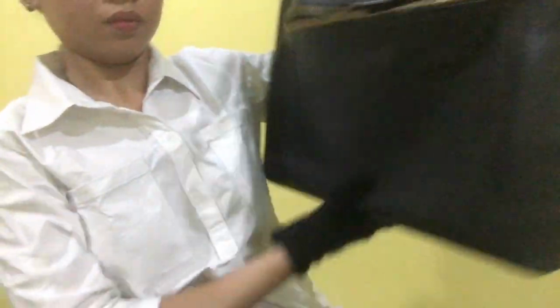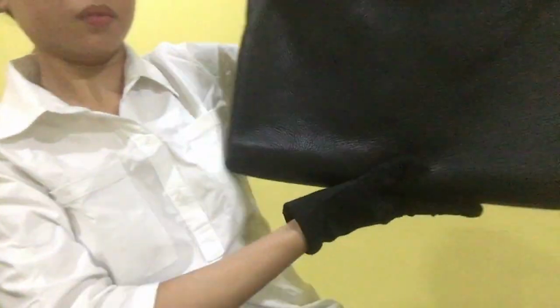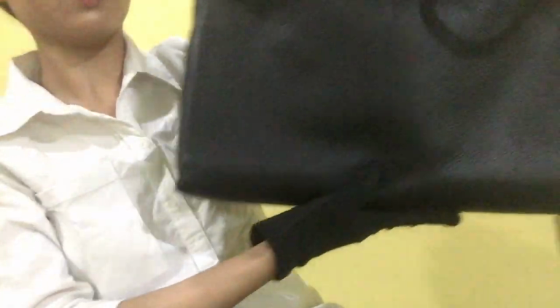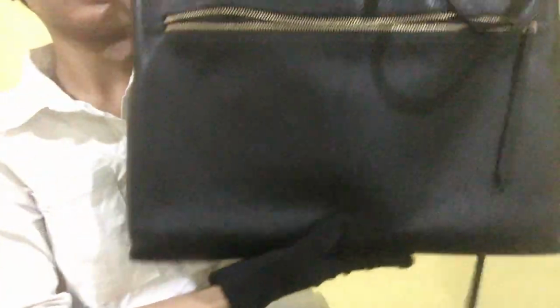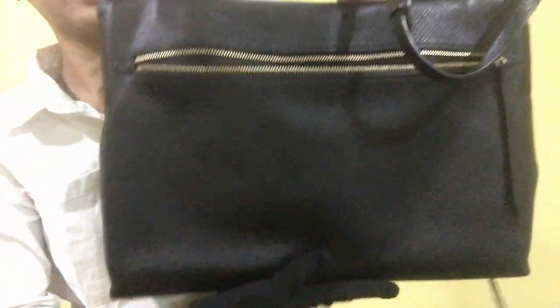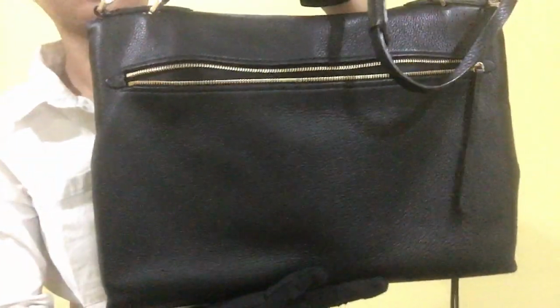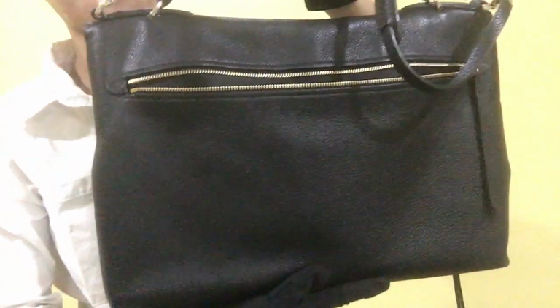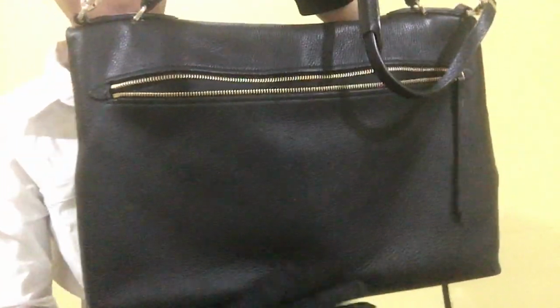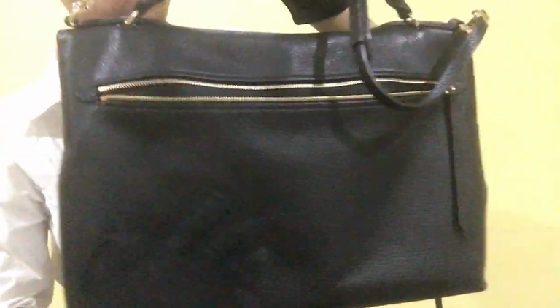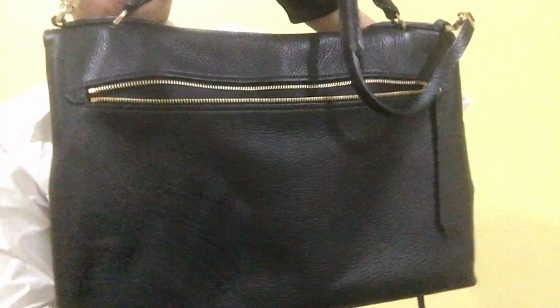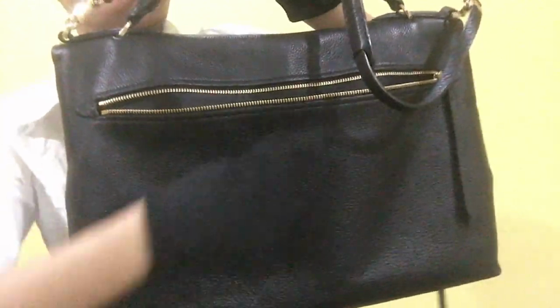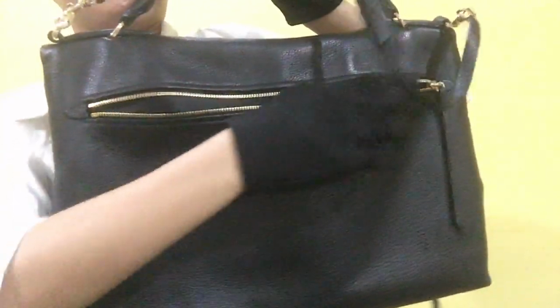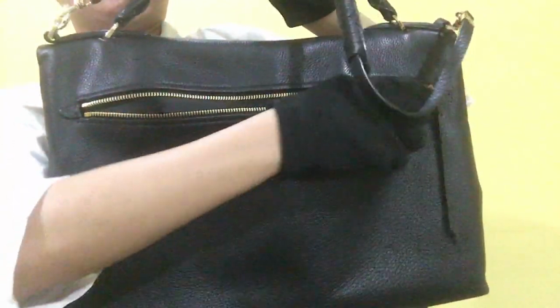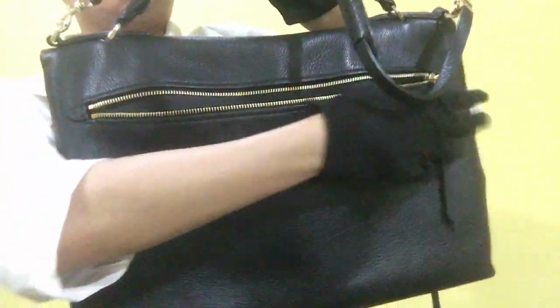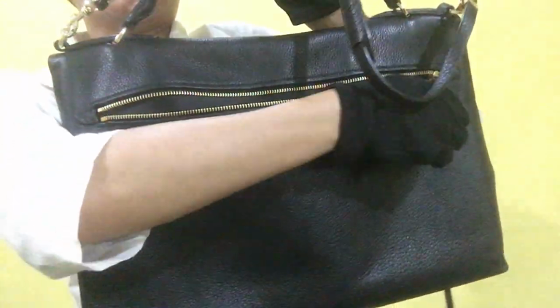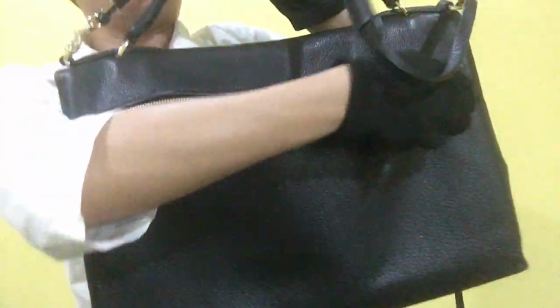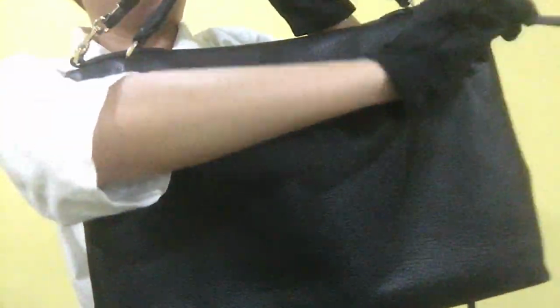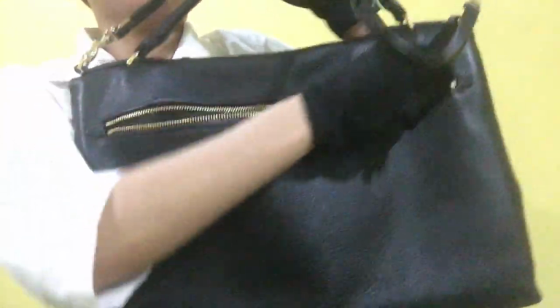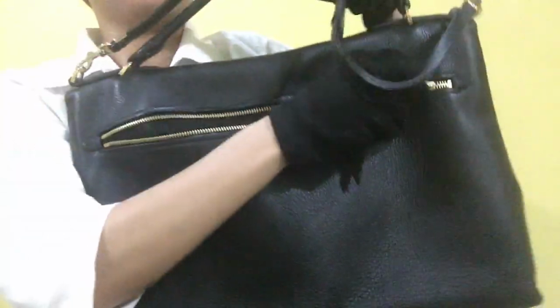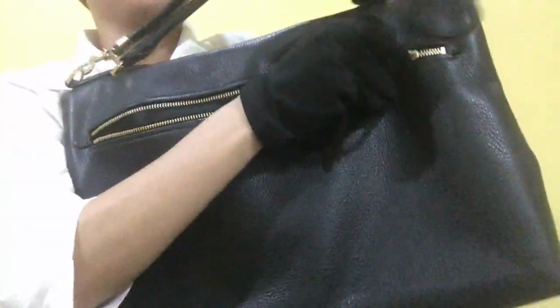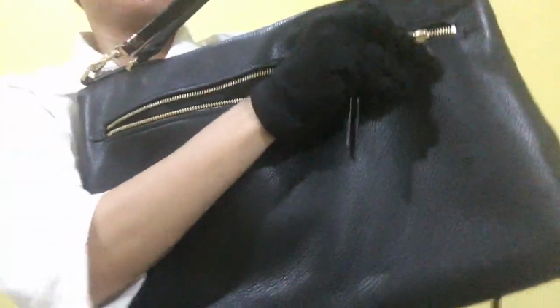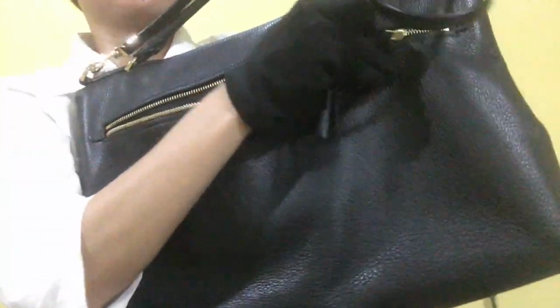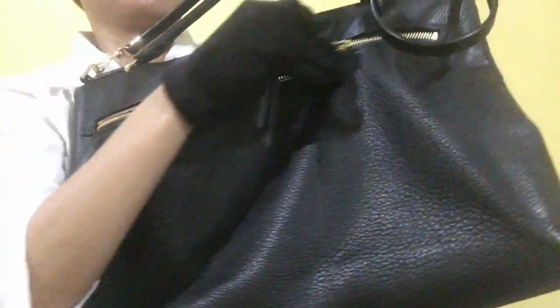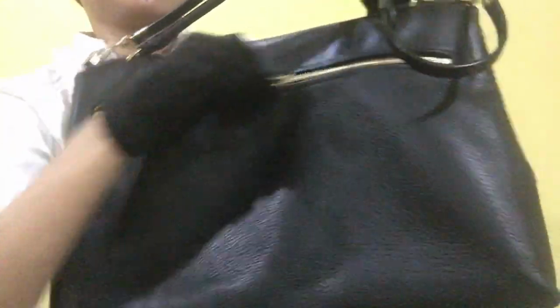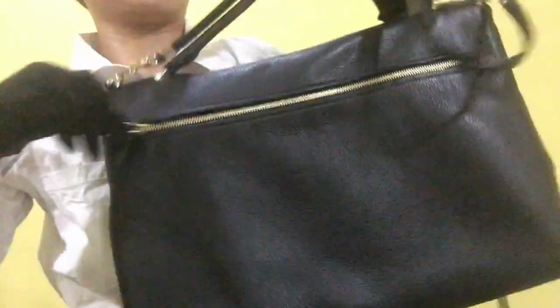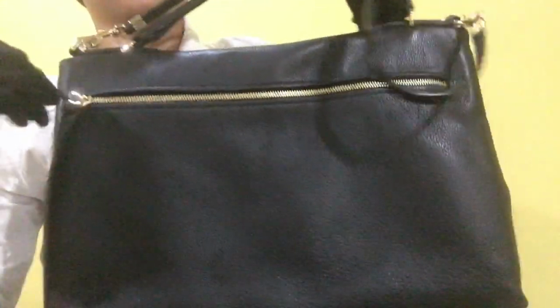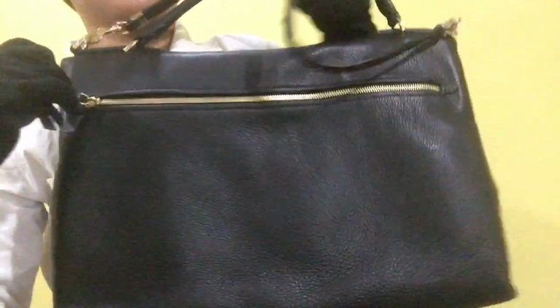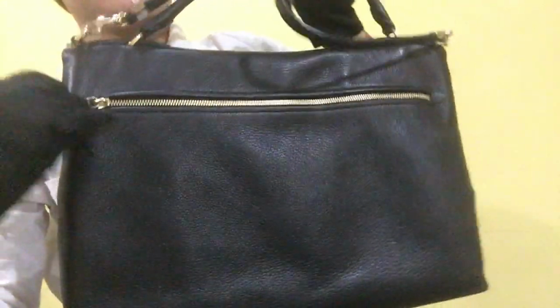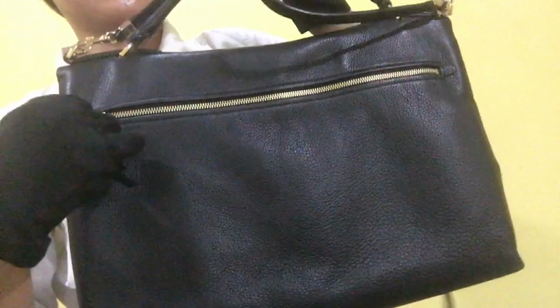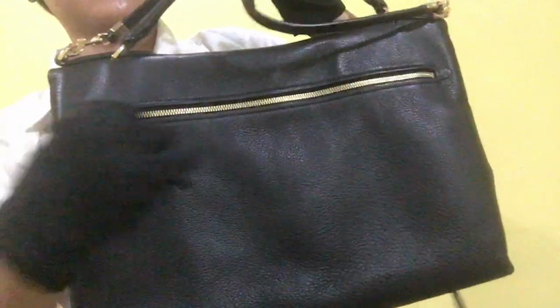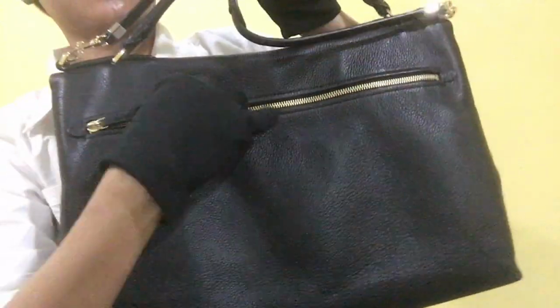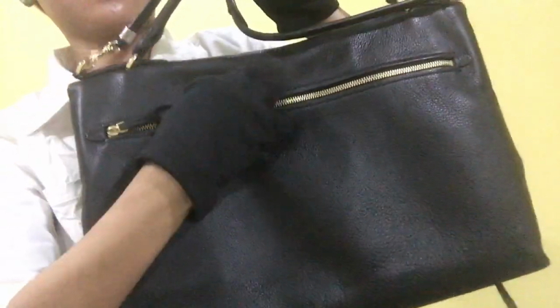For the back portion, it has one zipper compartment. The leather is clean. It does not have any scratches, and the zipper movement is smooth.